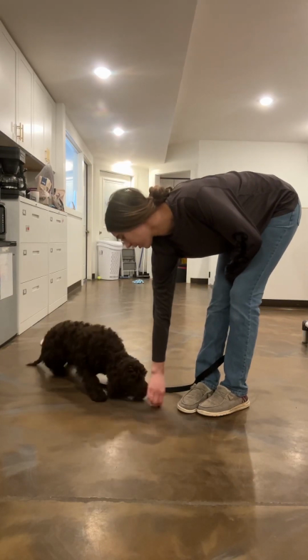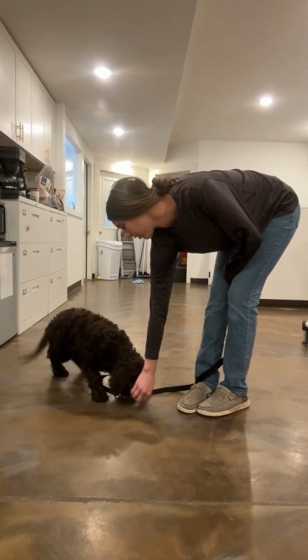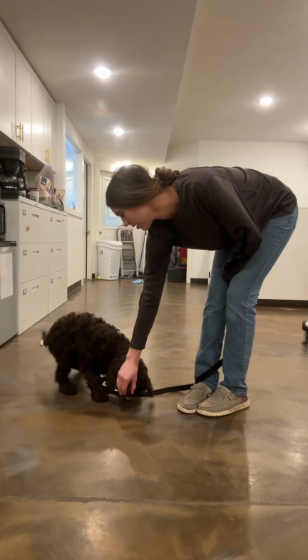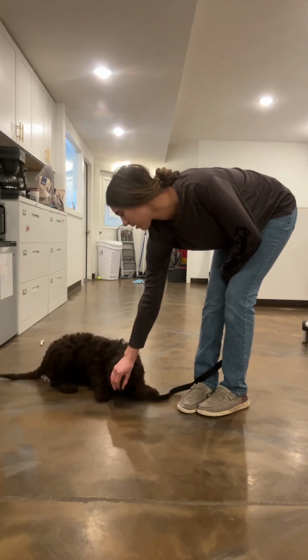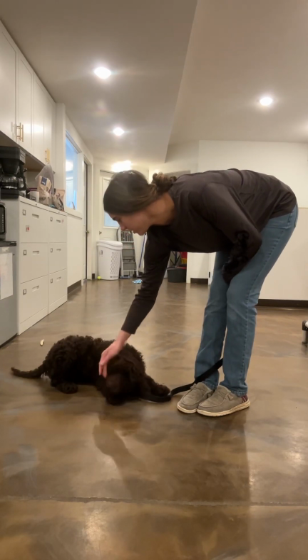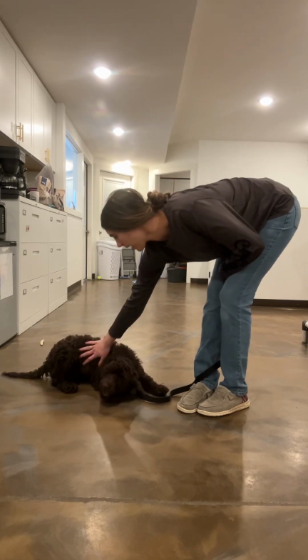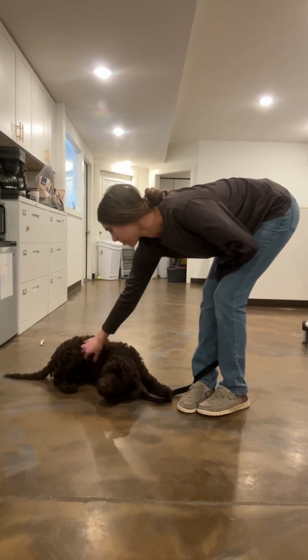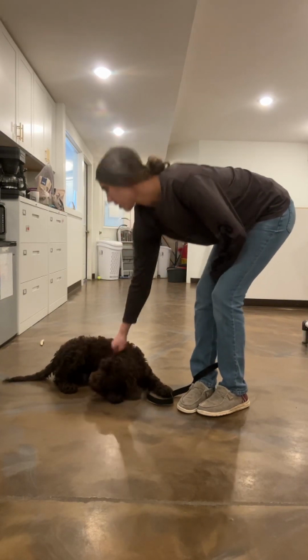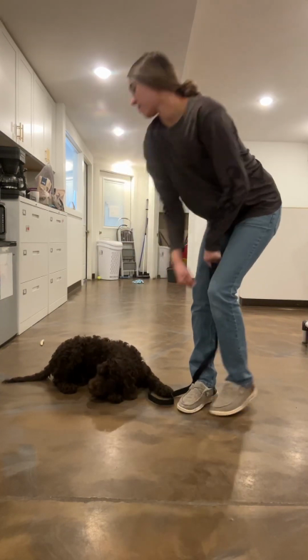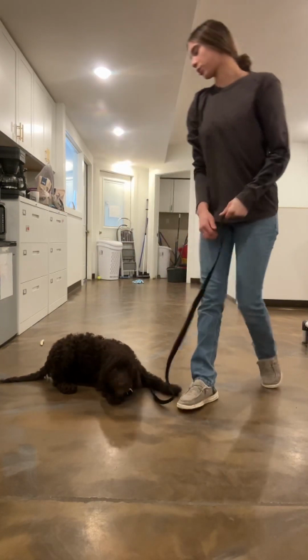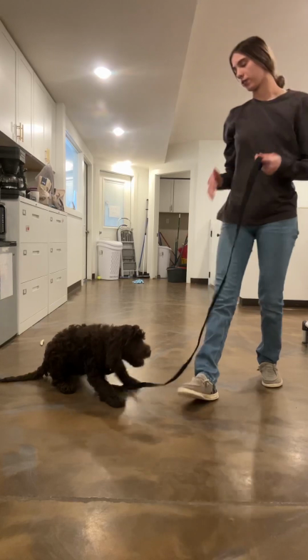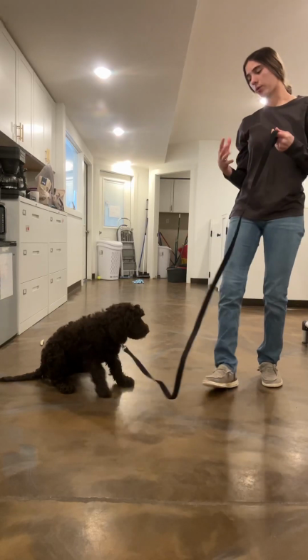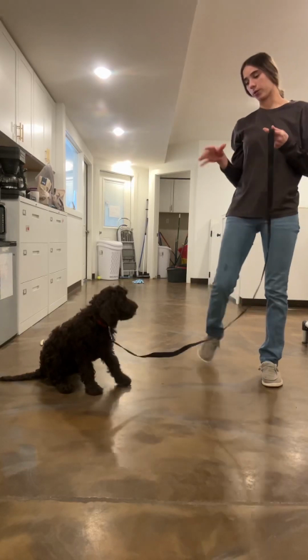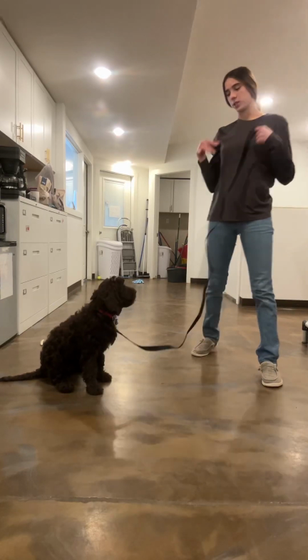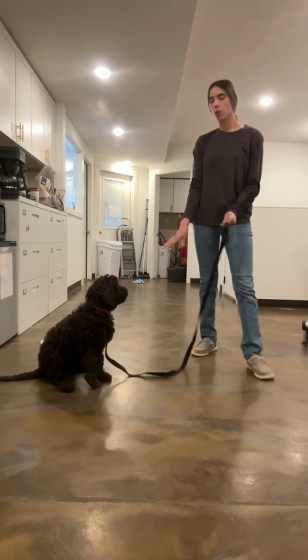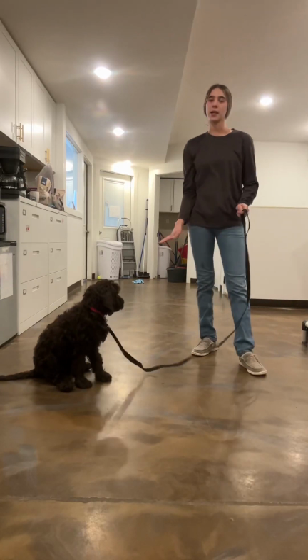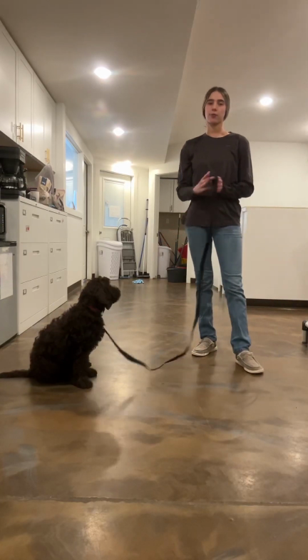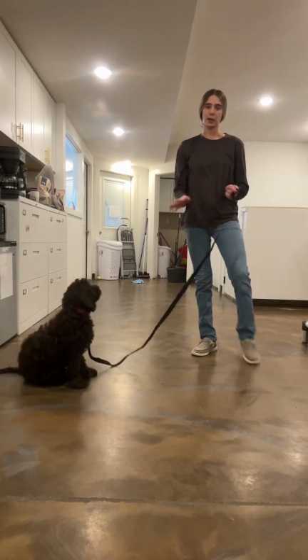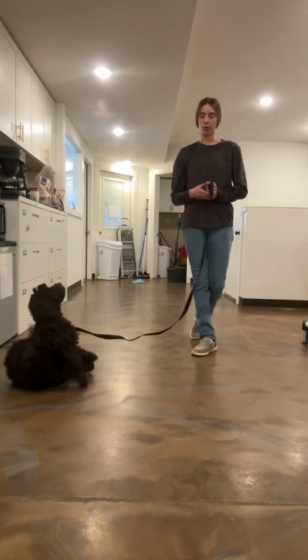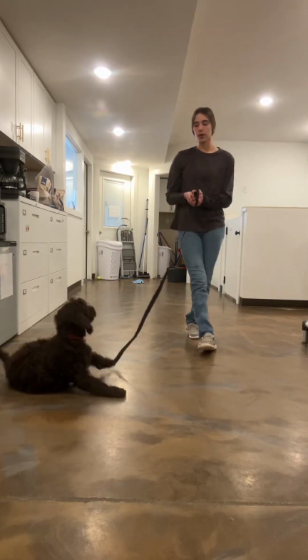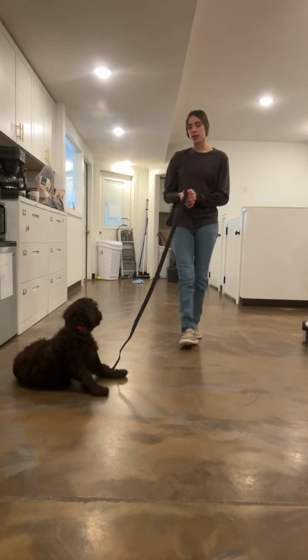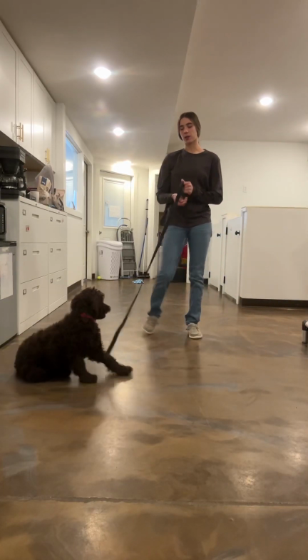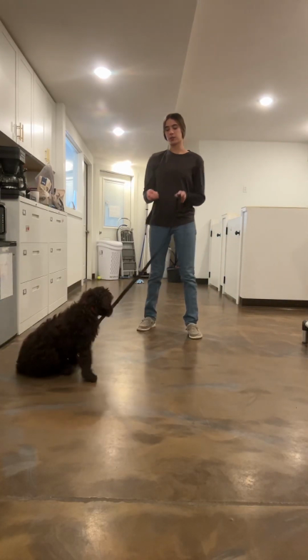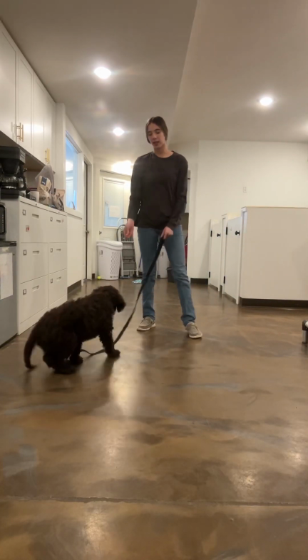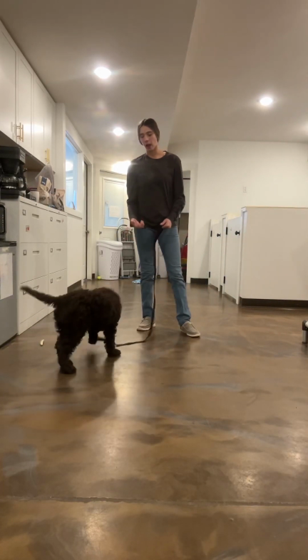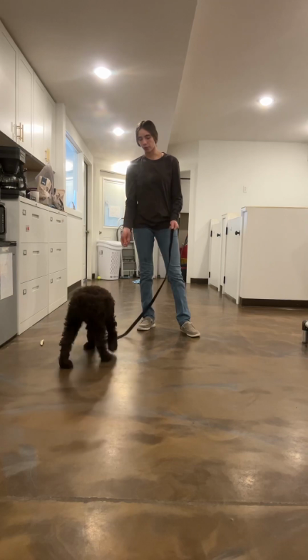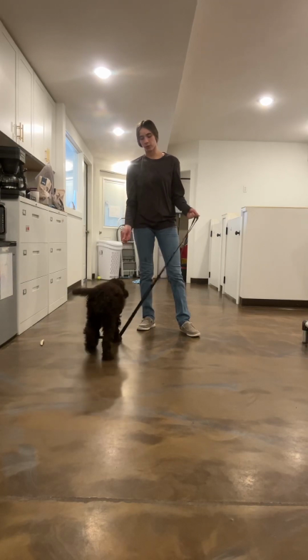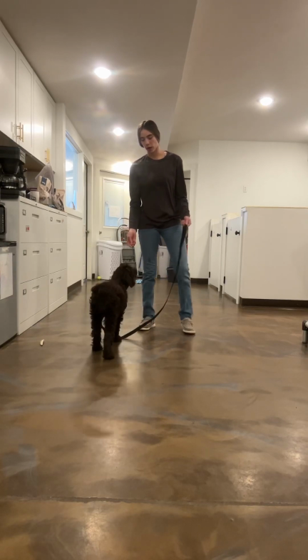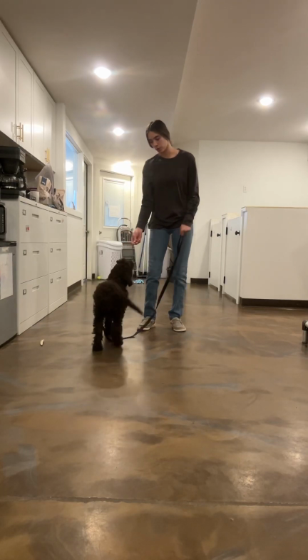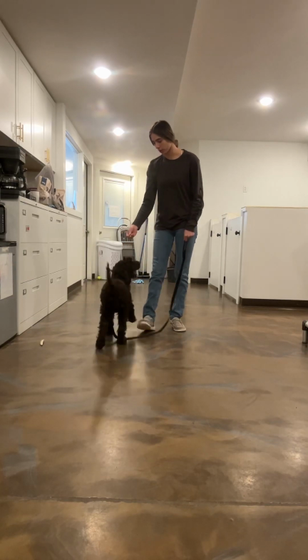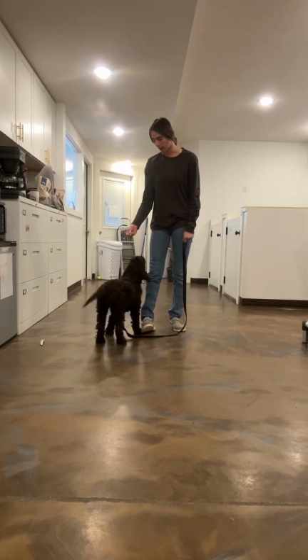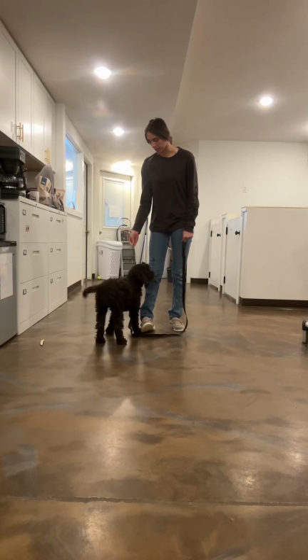Good girl. Making sure I give her the reward when she's all the way down flat on the floor, as well as when she's sitting. I want four on the floor — I do not want her batting at me.